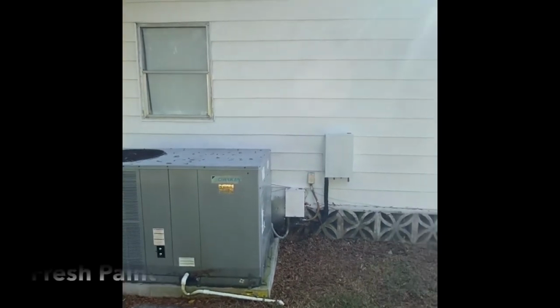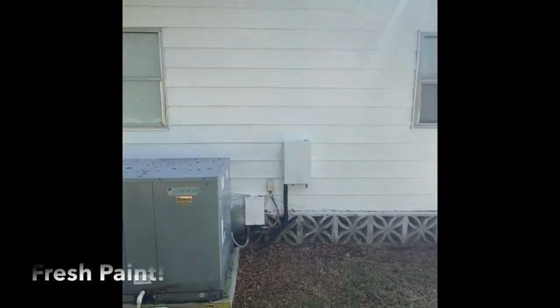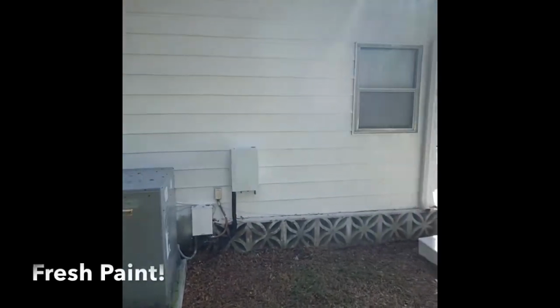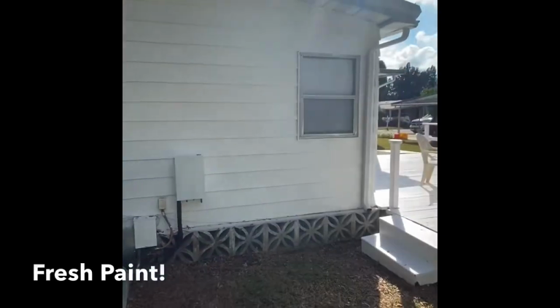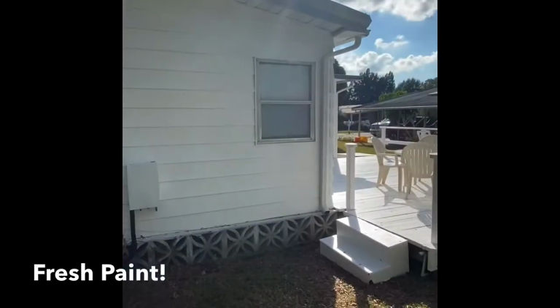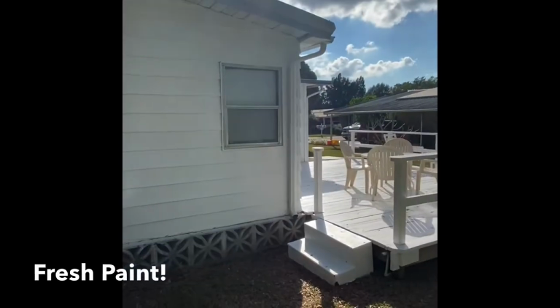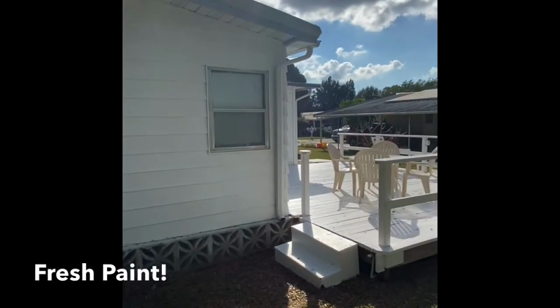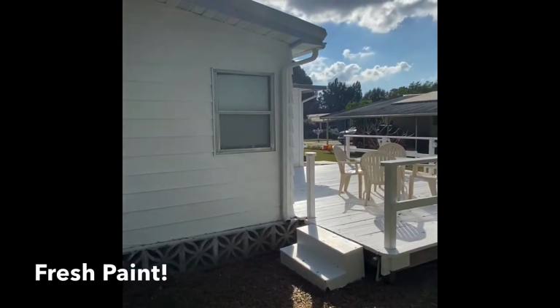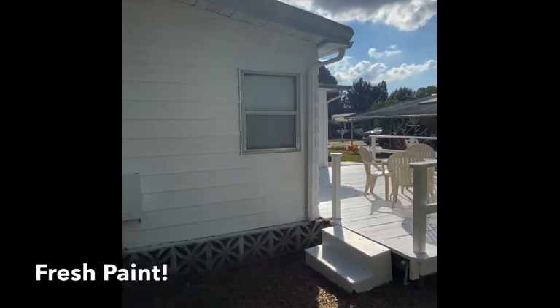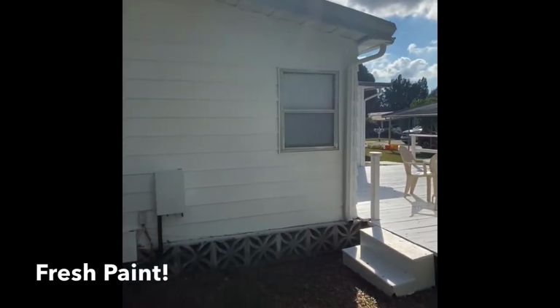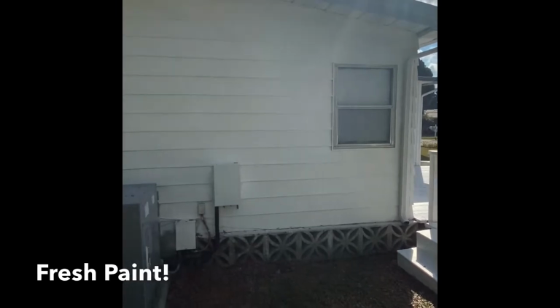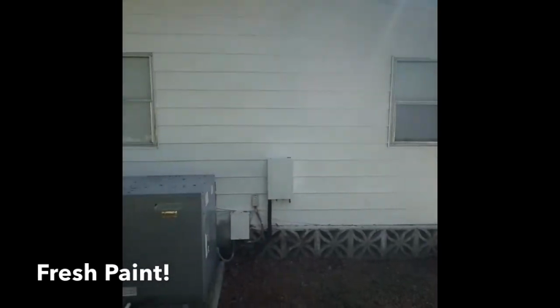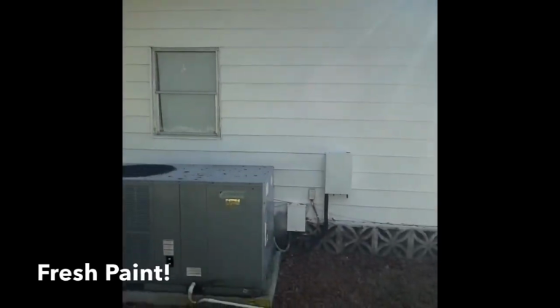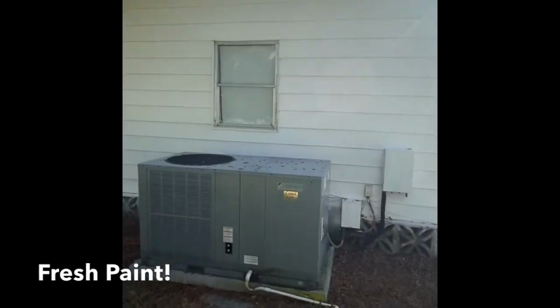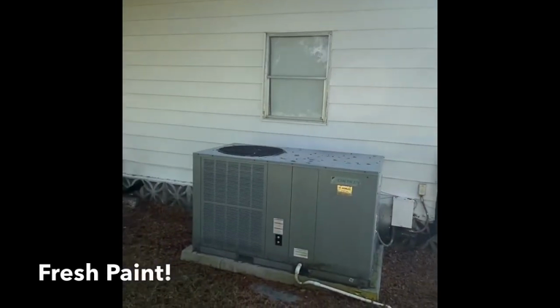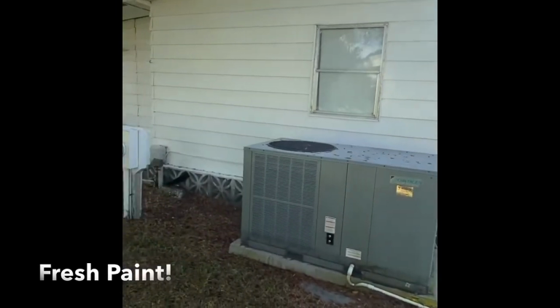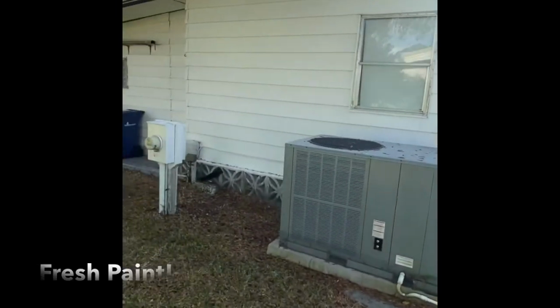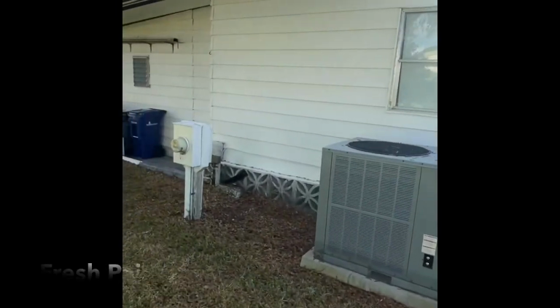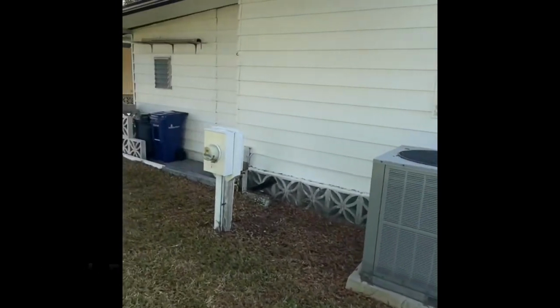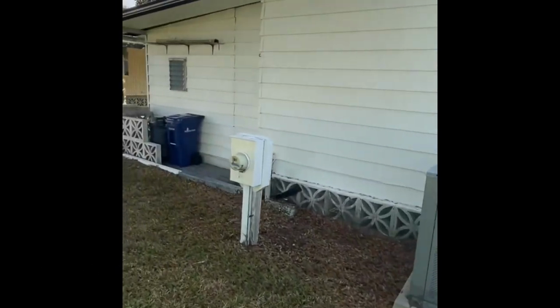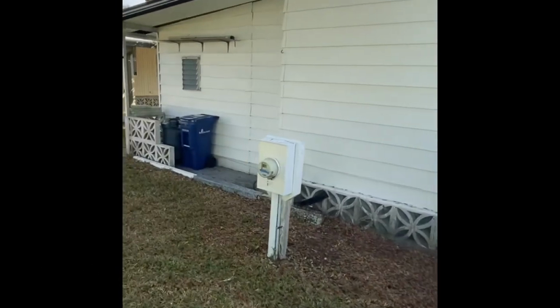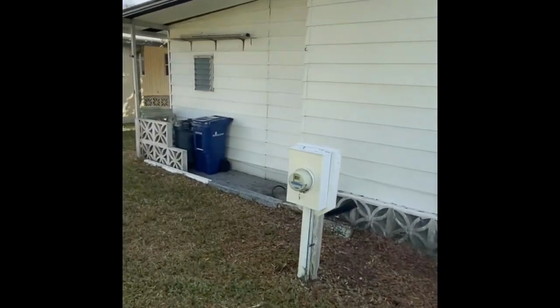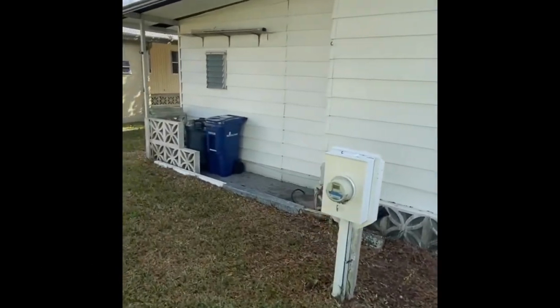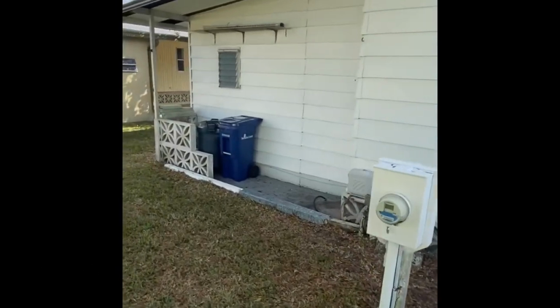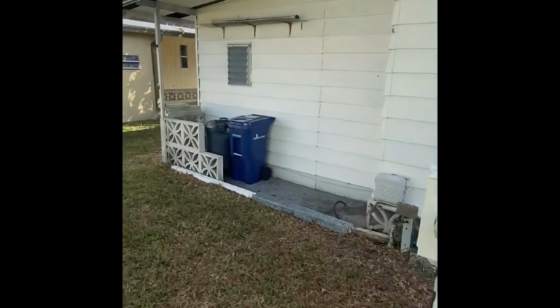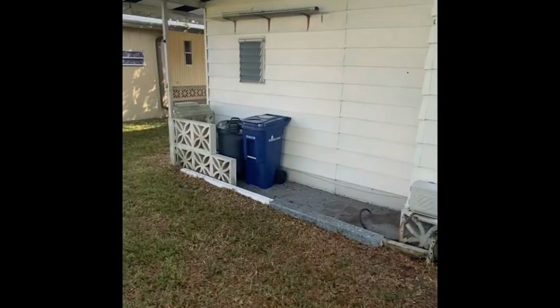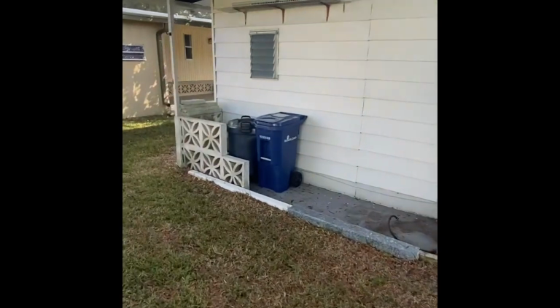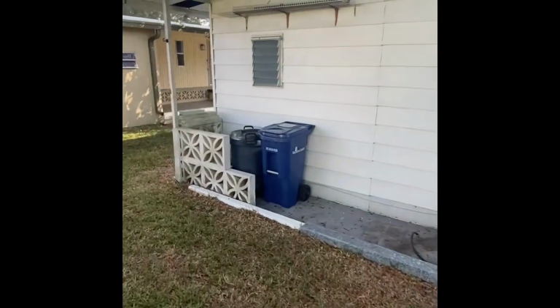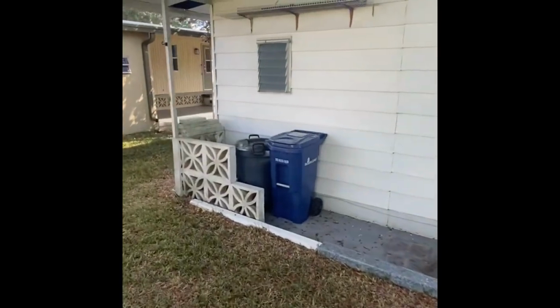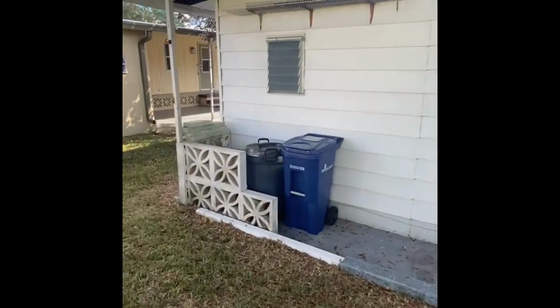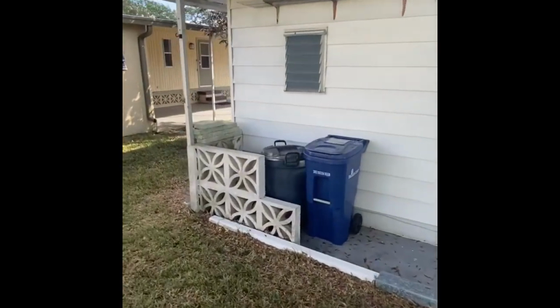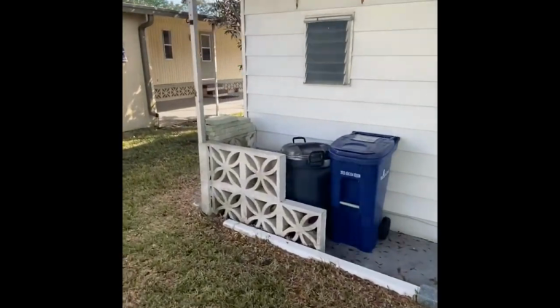The exterior of the home has been recently repainted, as recently as just a week or so ago. The roof is dry and floors are in great condition, as we'll see.